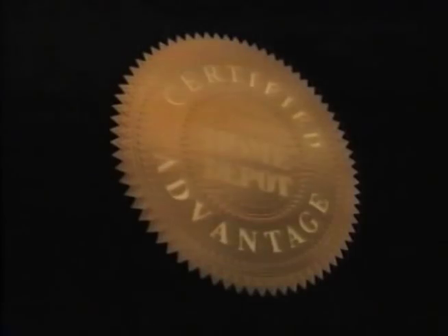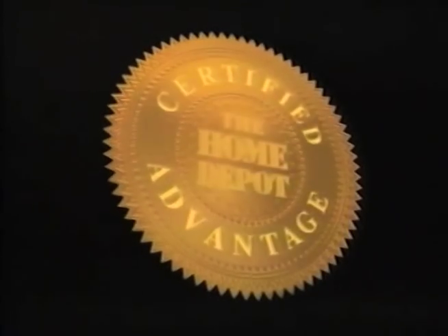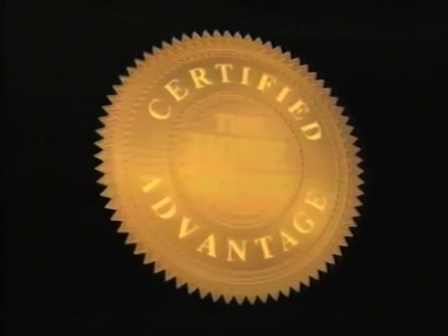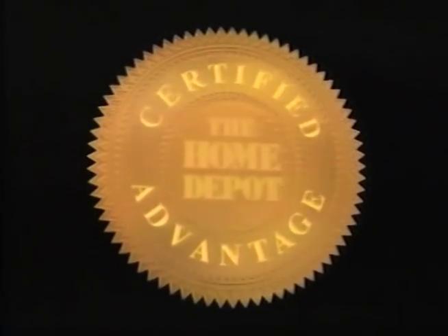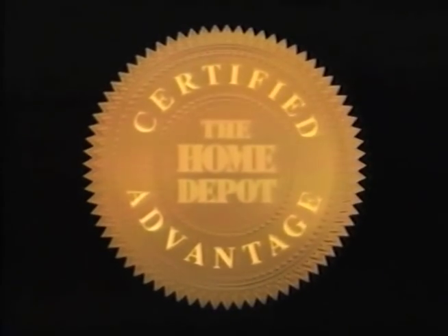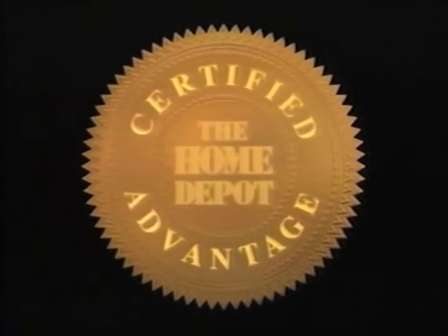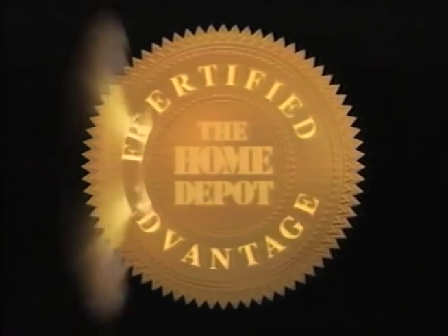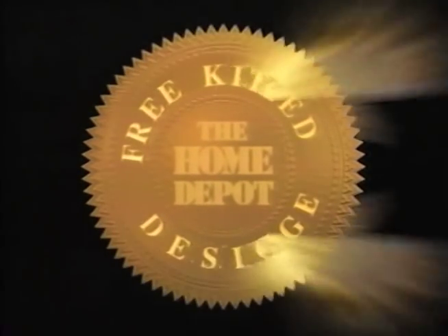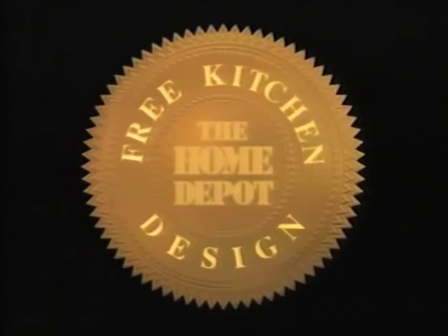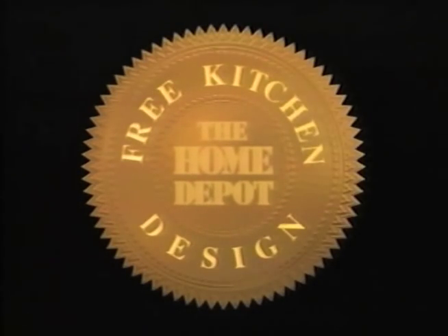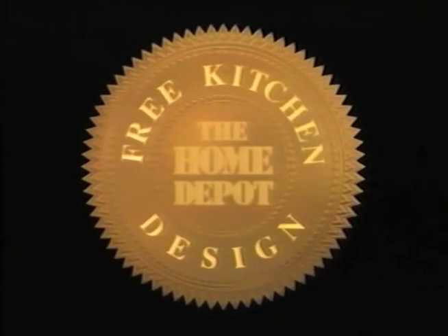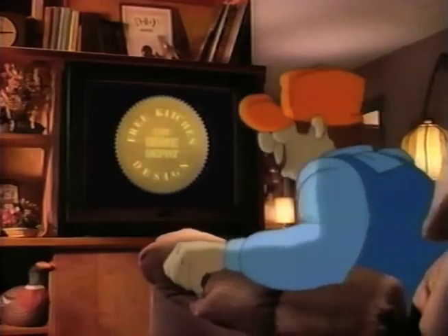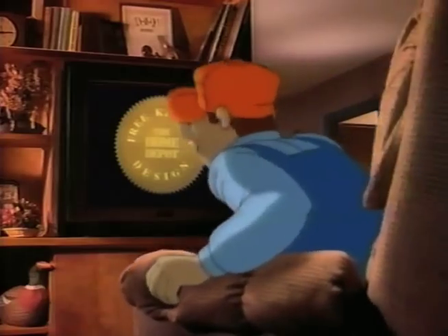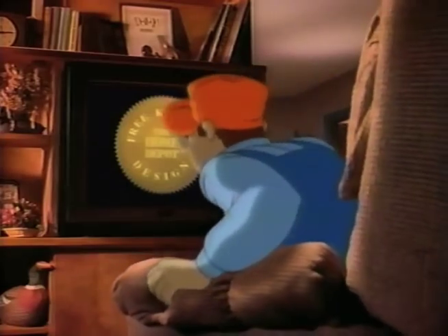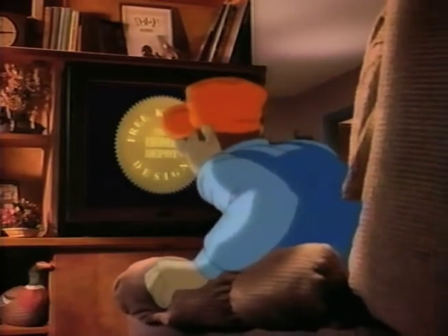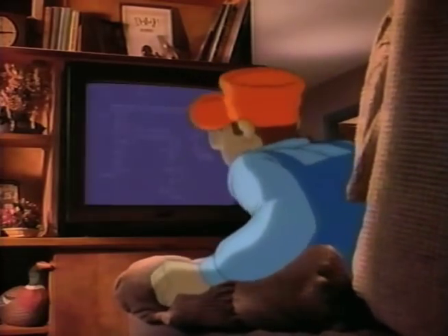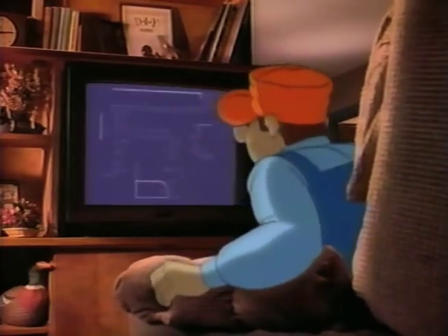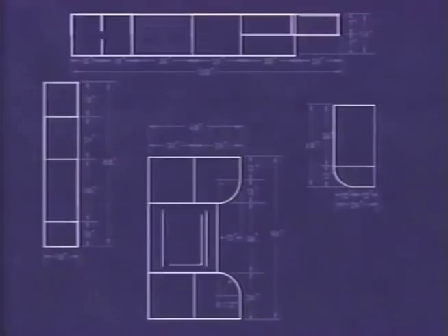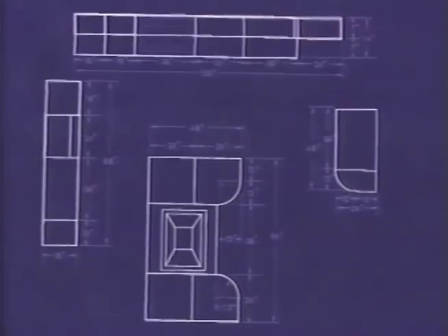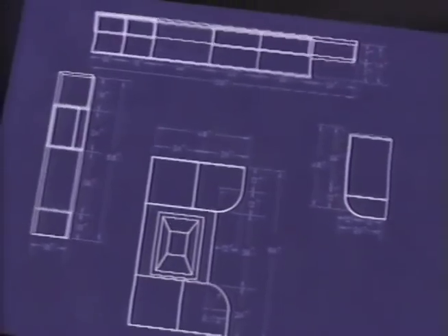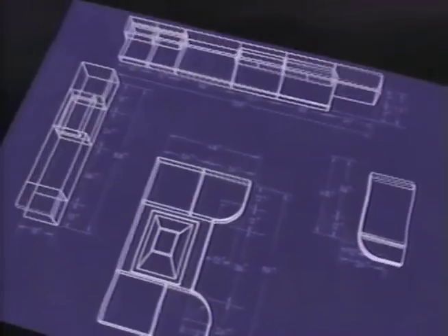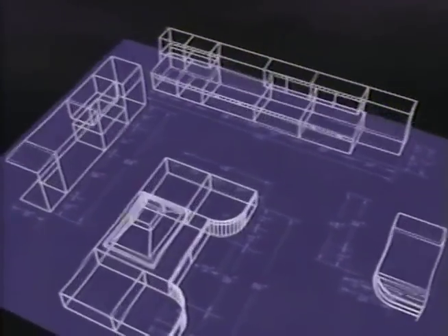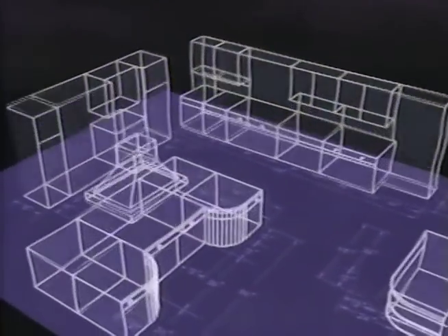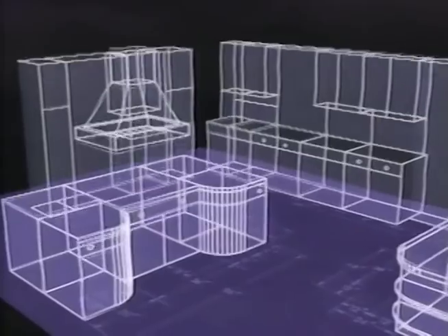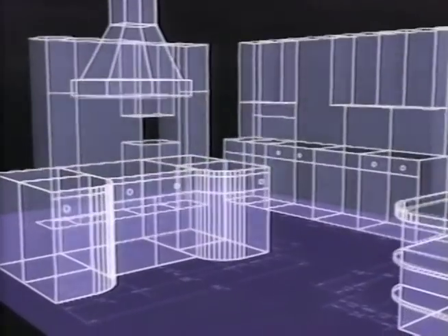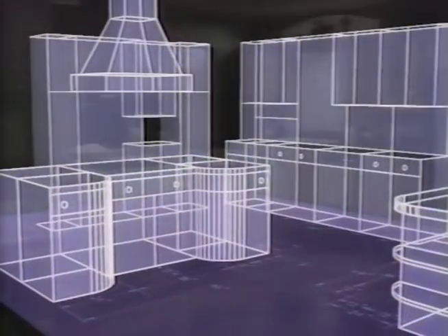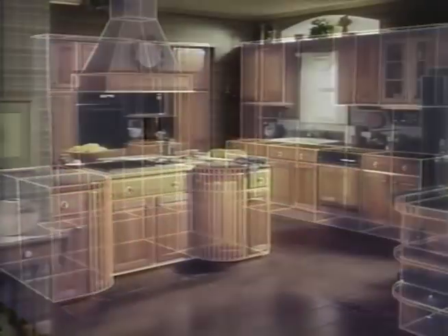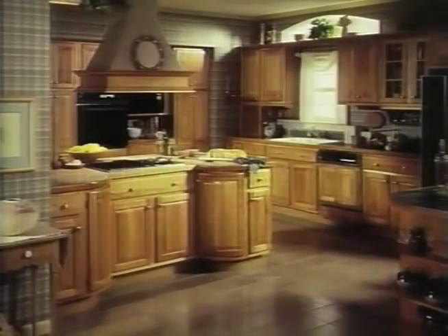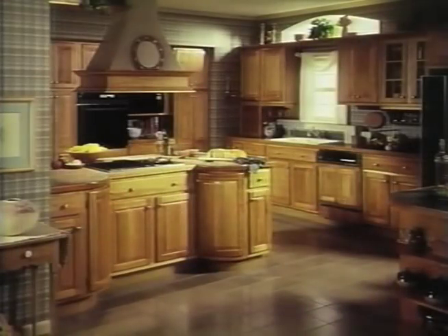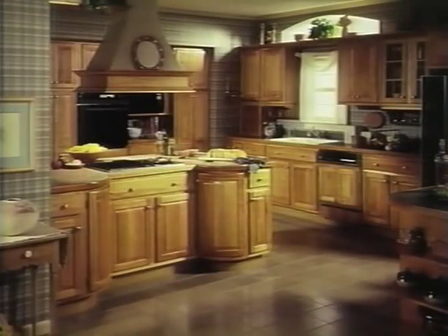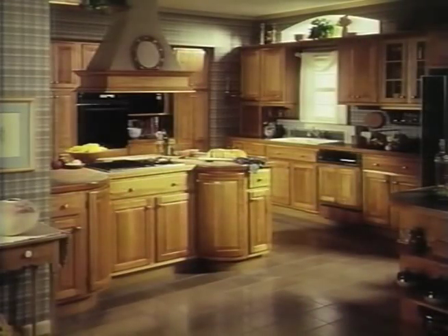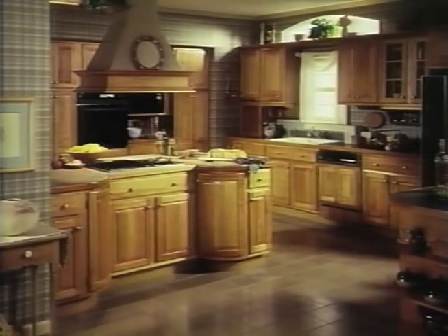Another Home Depot certified advantage: free kitchen design. Free? Now you're cooking! Our designers using special computers will develop a detailed plan for your kitchen, absolutely free.